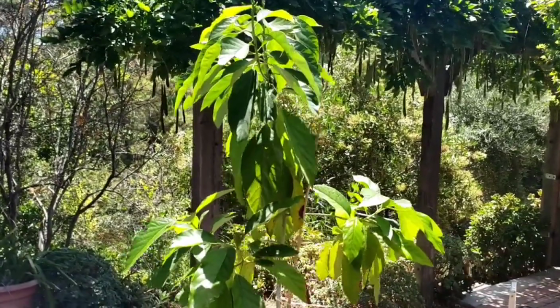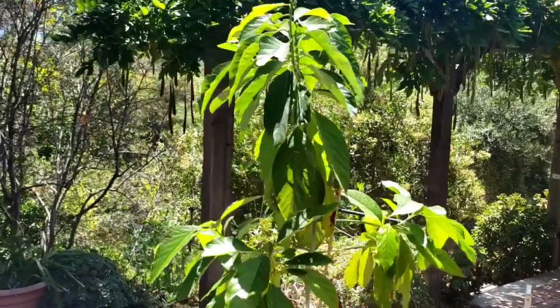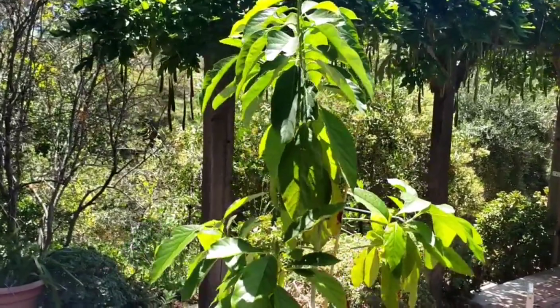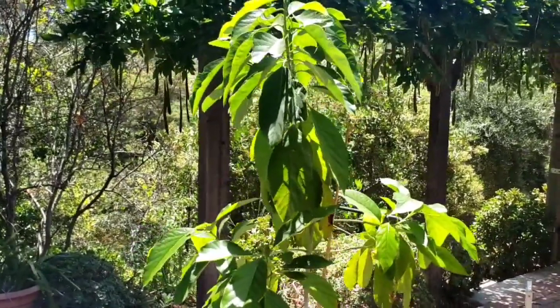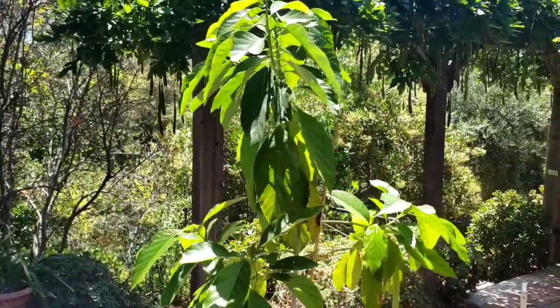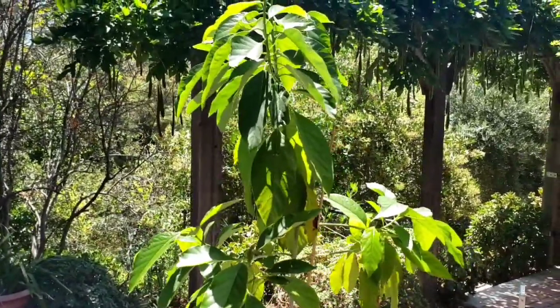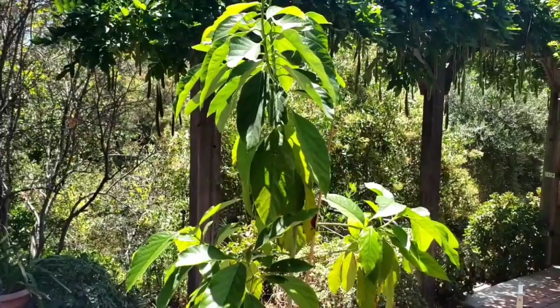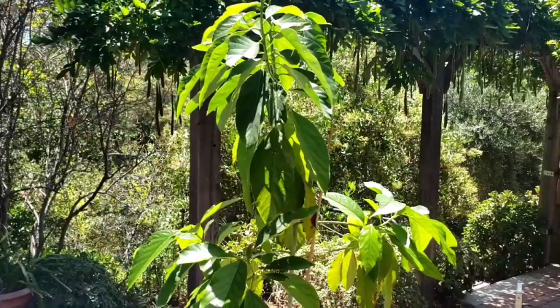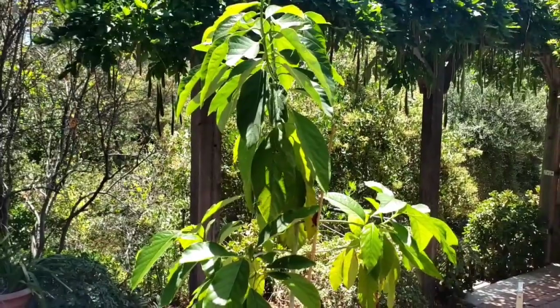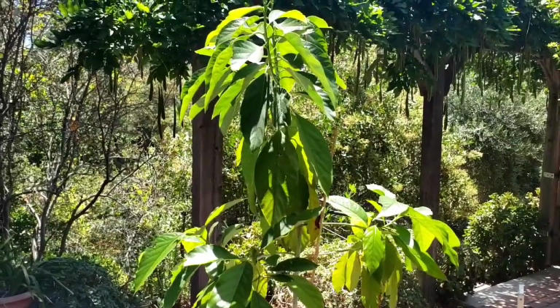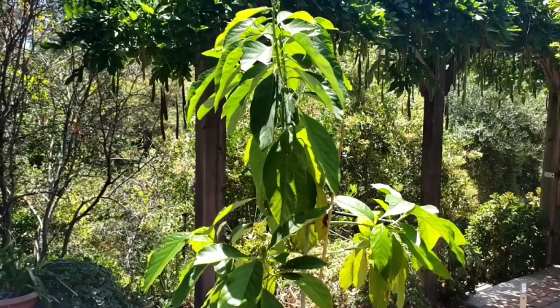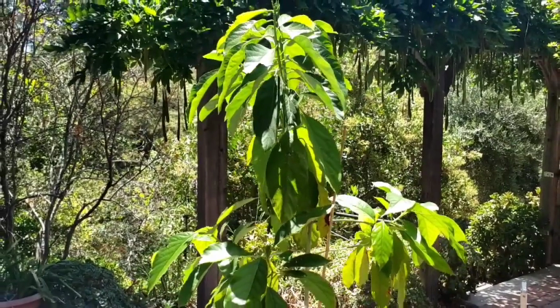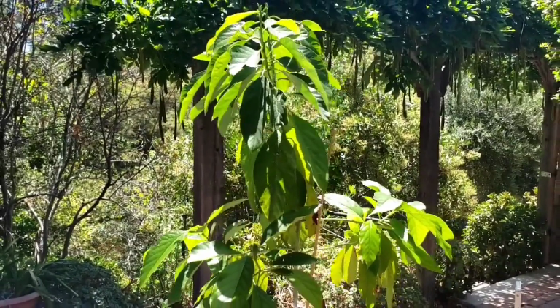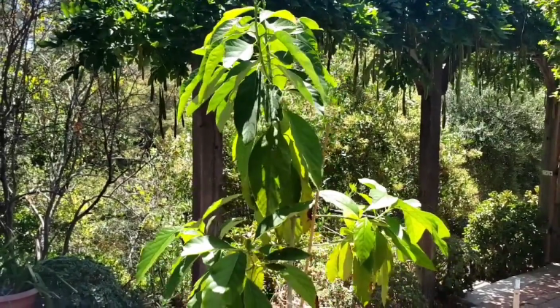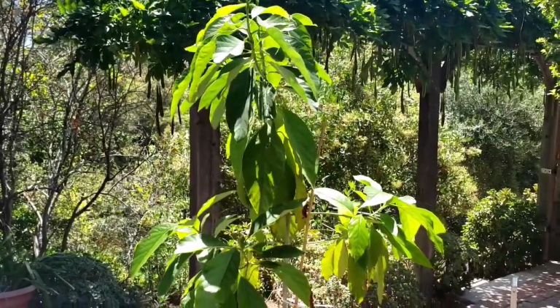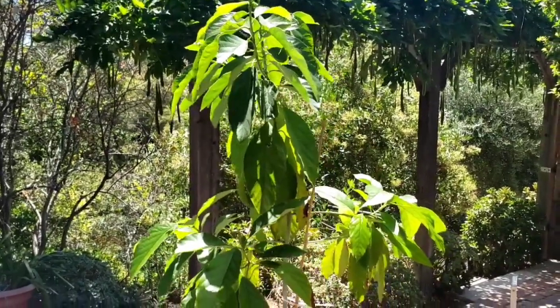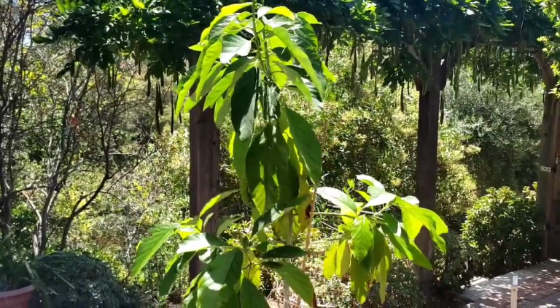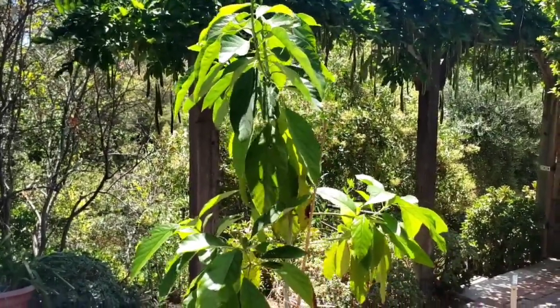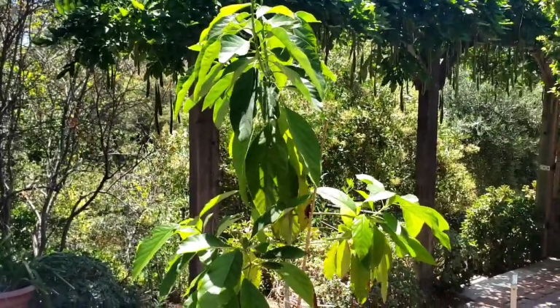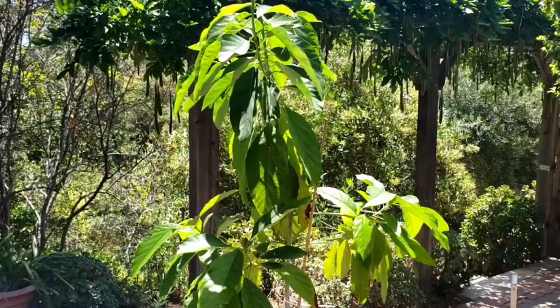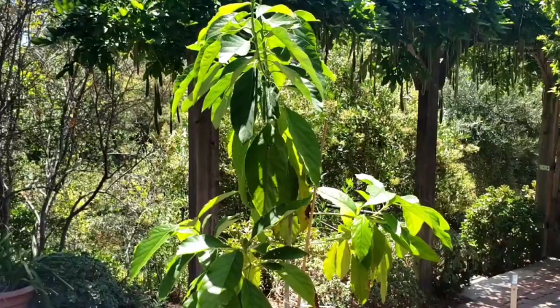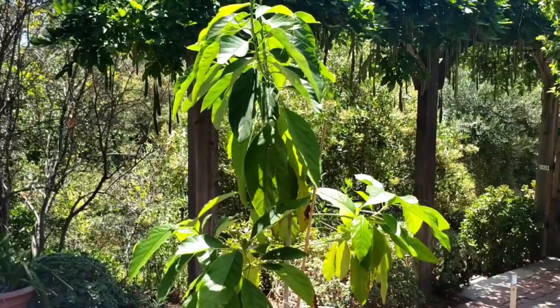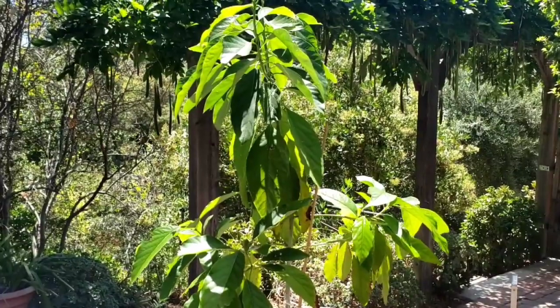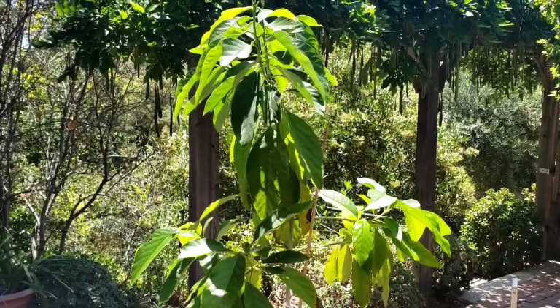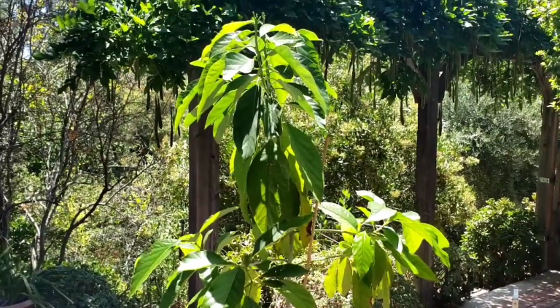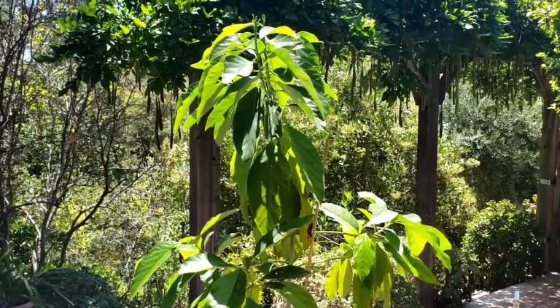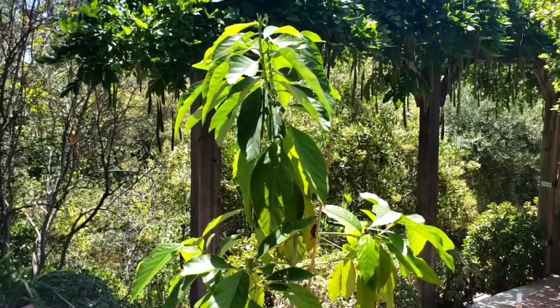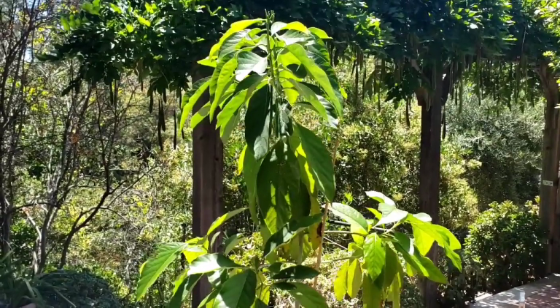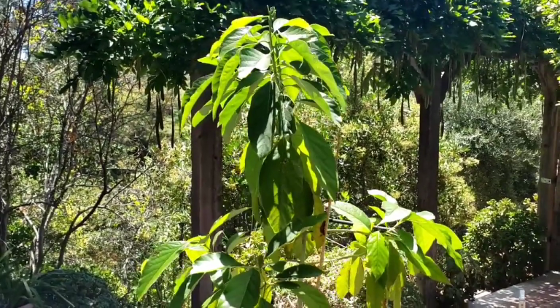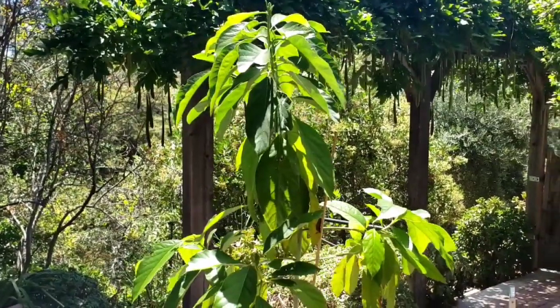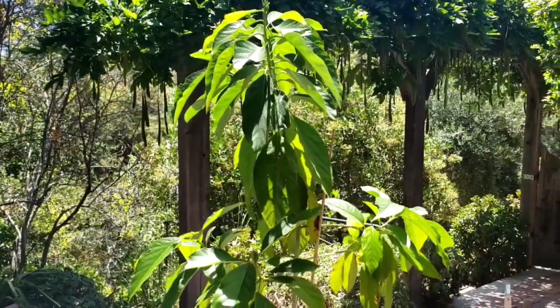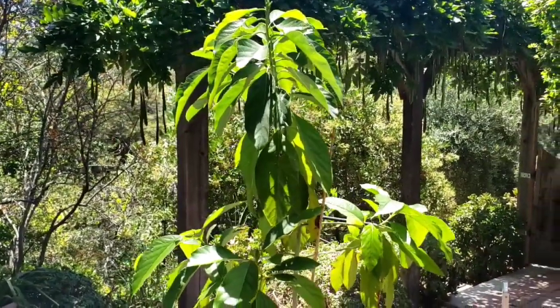Today we're going to be talking about this avocado seedling, which was in a prior video of mine. Now this avocado seedling pushed a lot of growth, looking healthy.